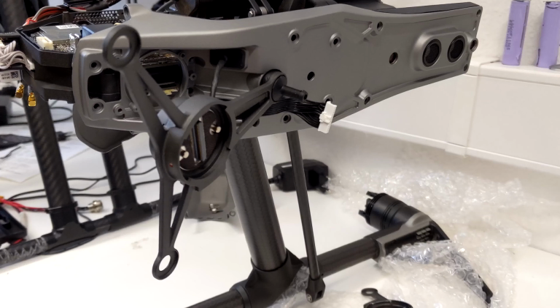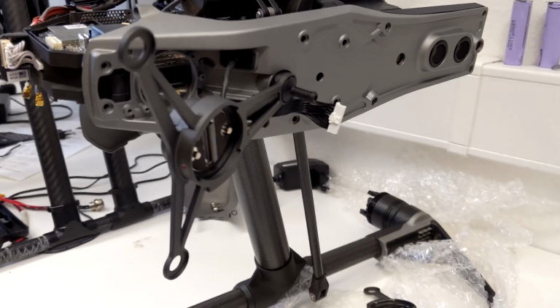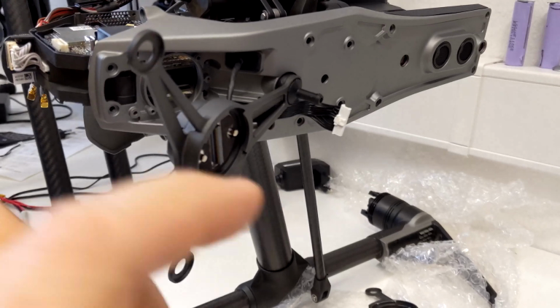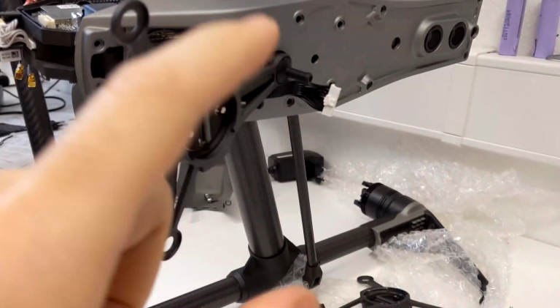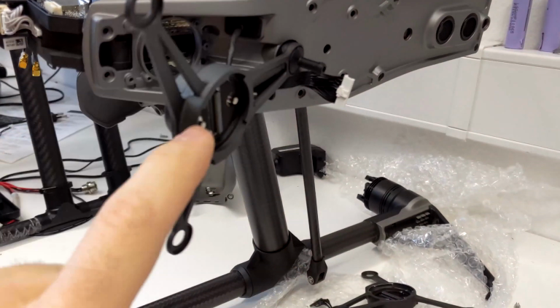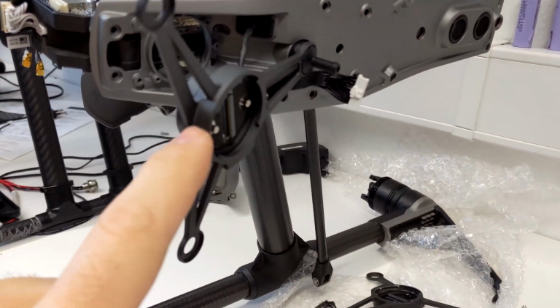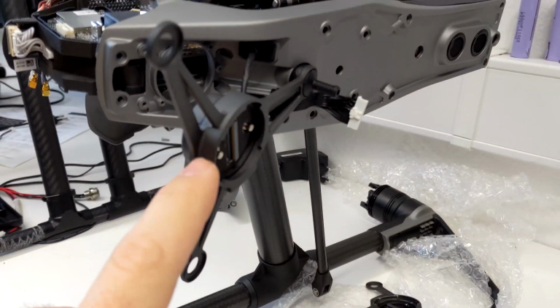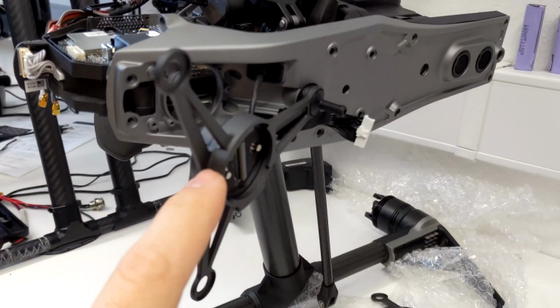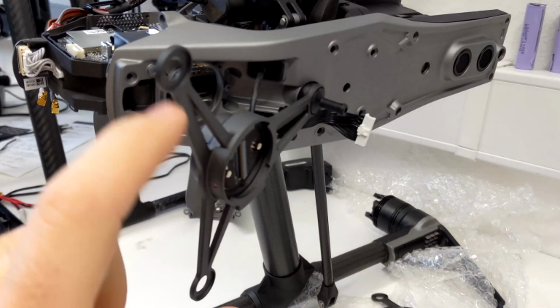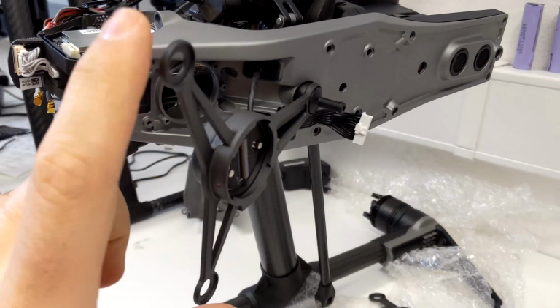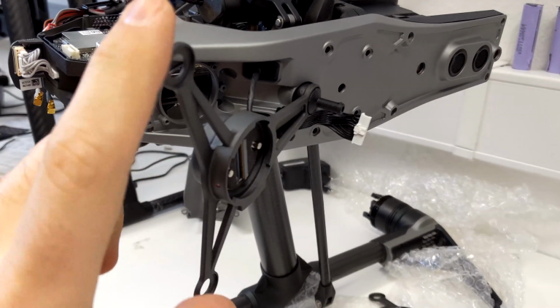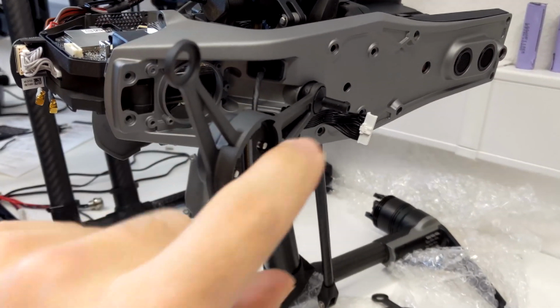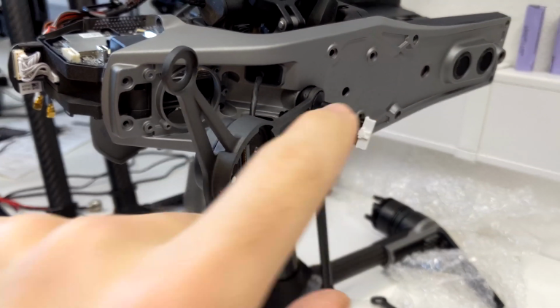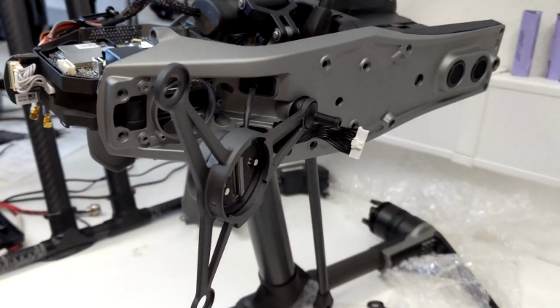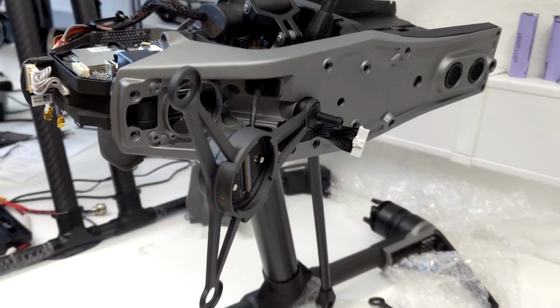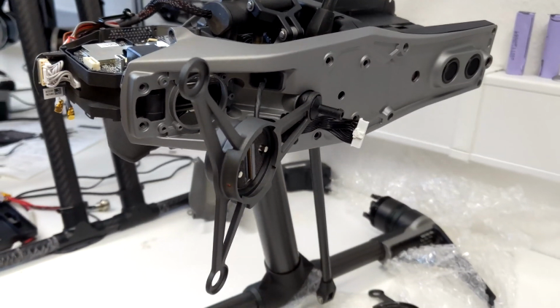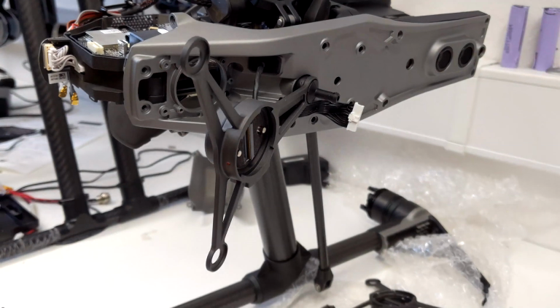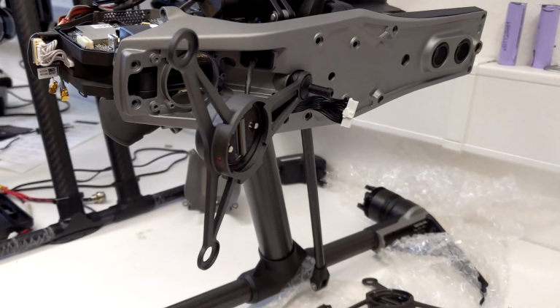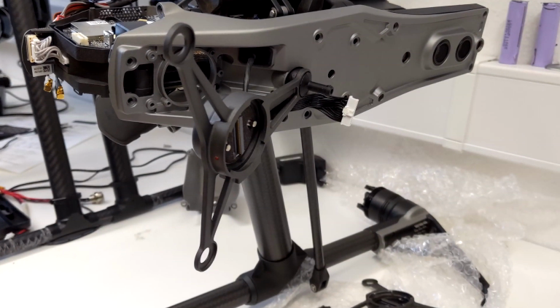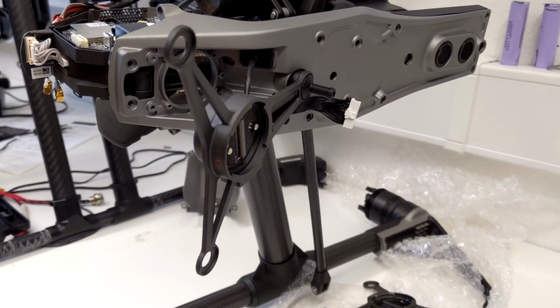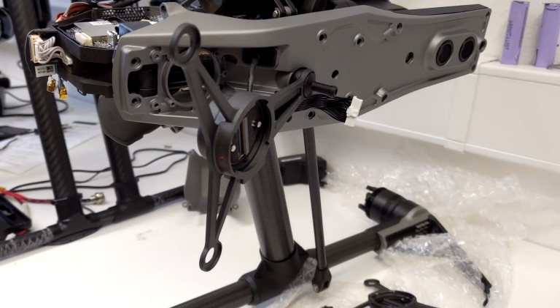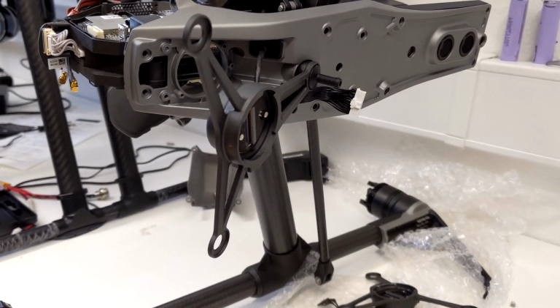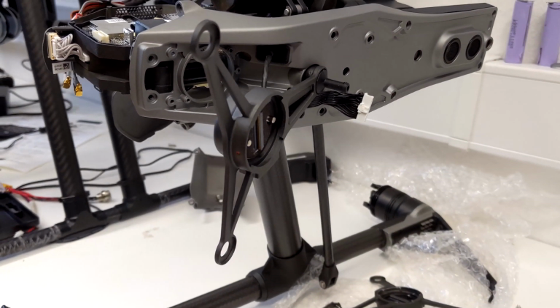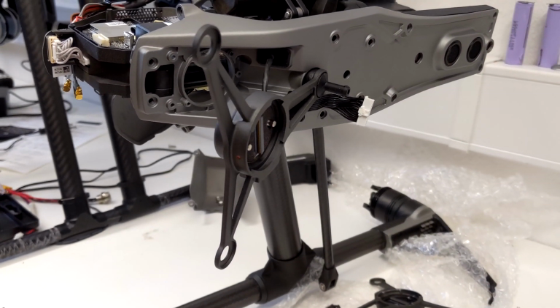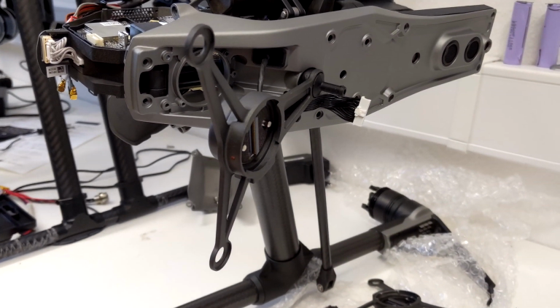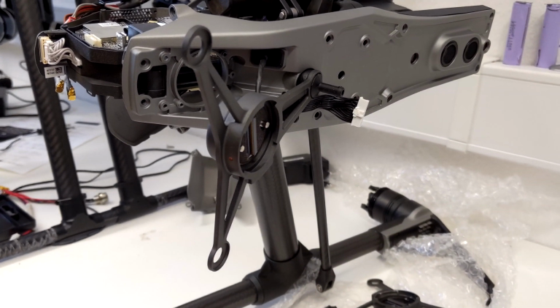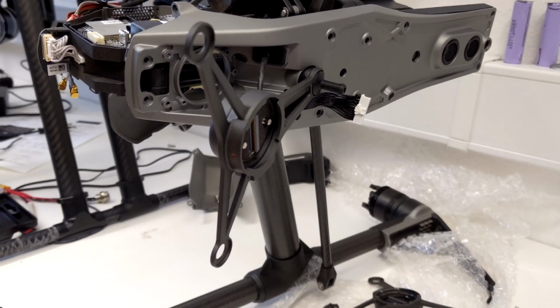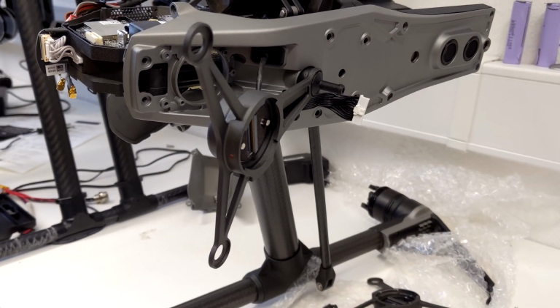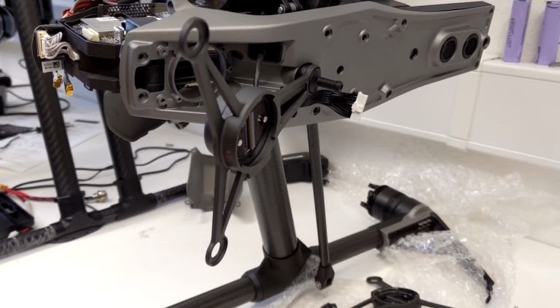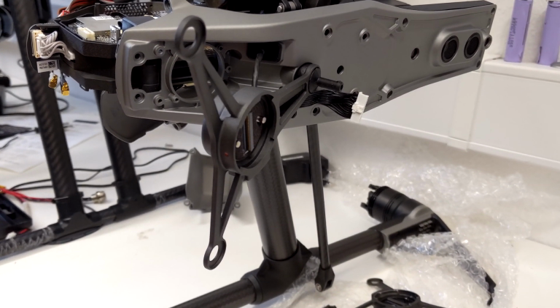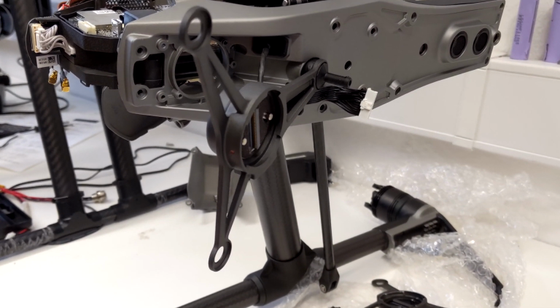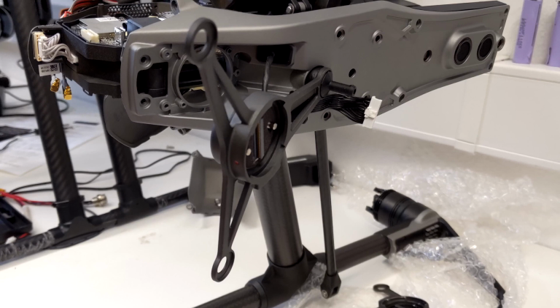Replacing the camera mount, which is also the shock absorber for the Inspire 2. I'm starting in reverse order because first I had to figure out how to take everything apart.